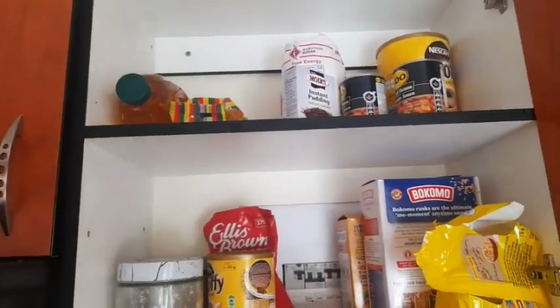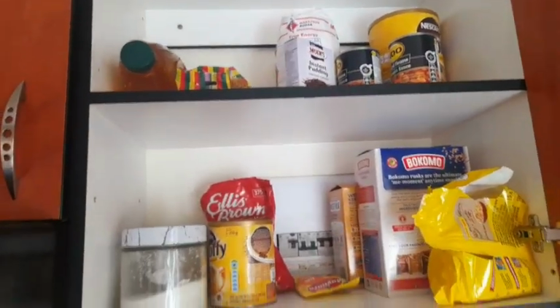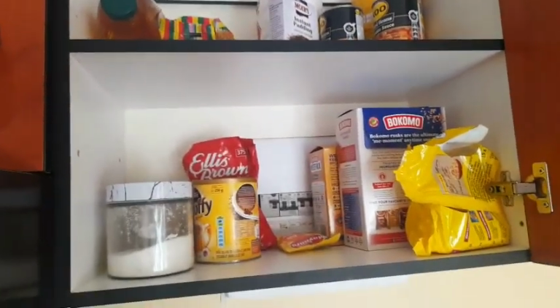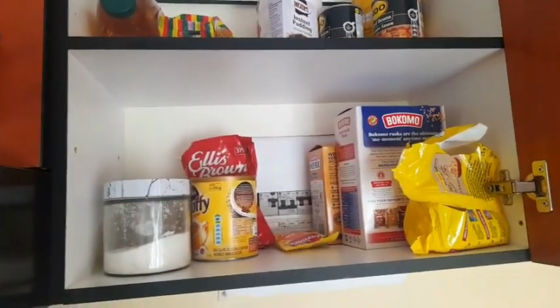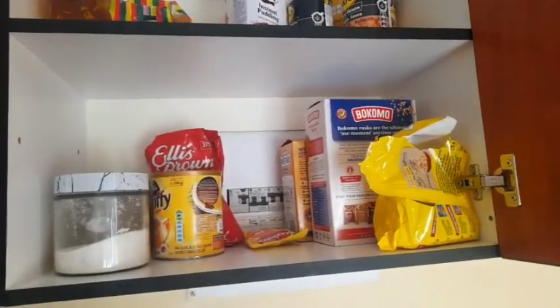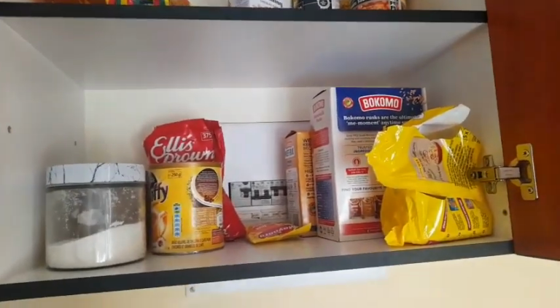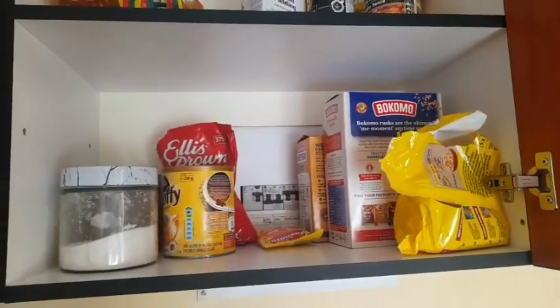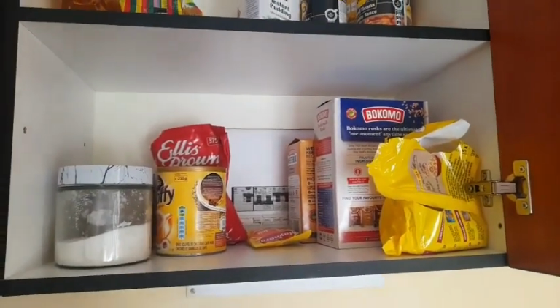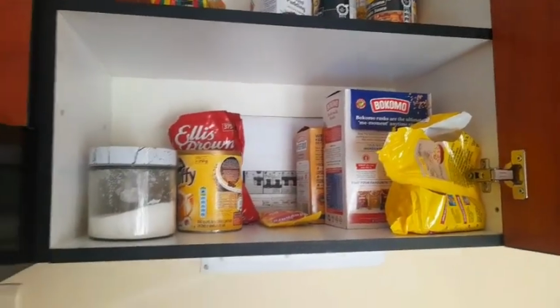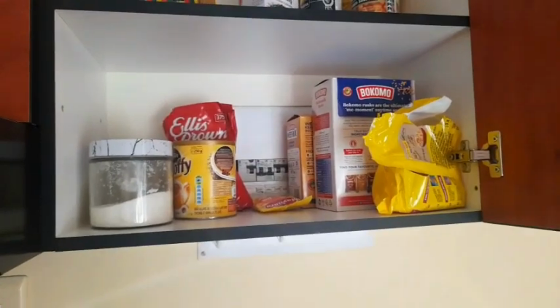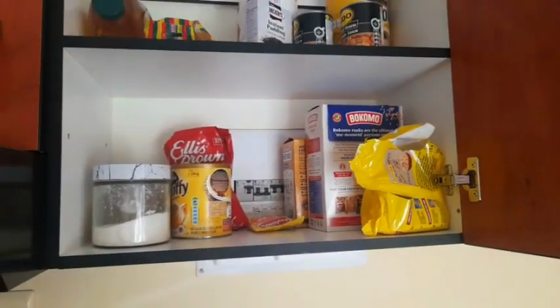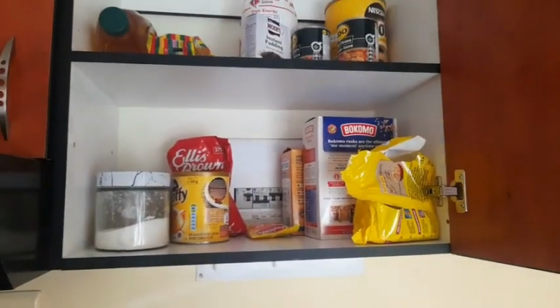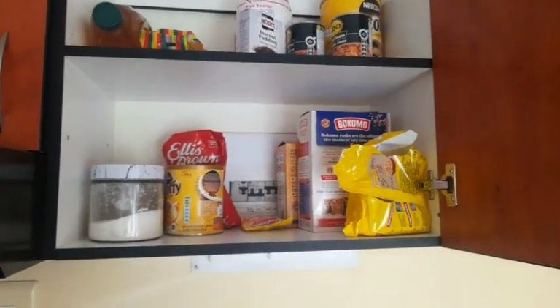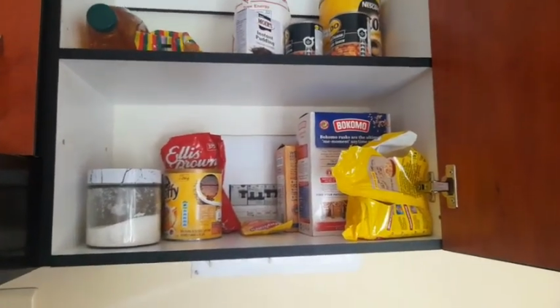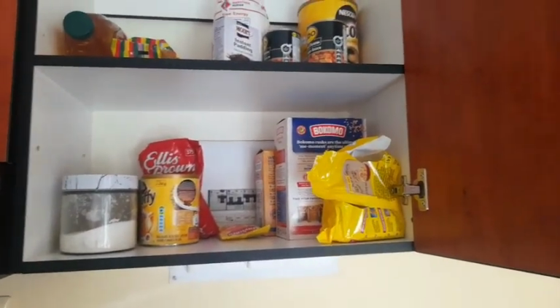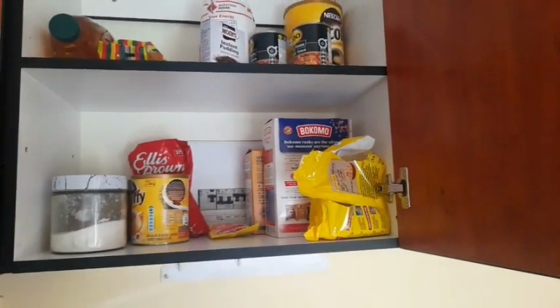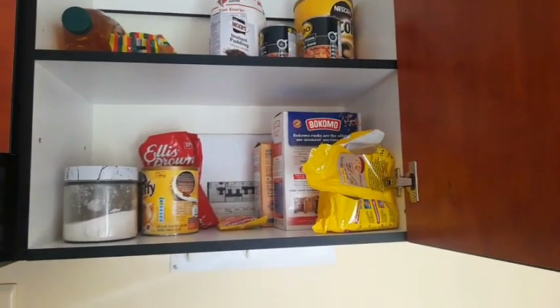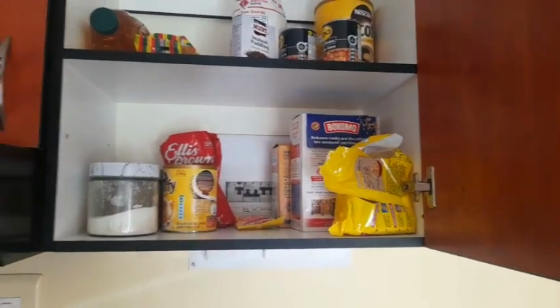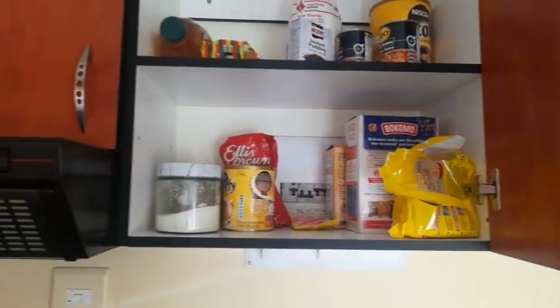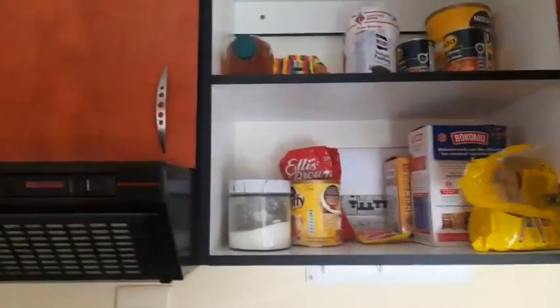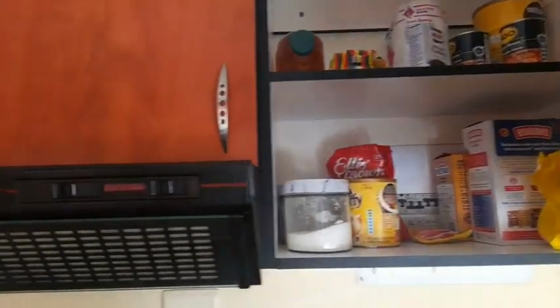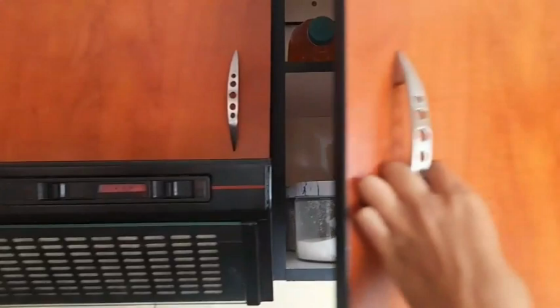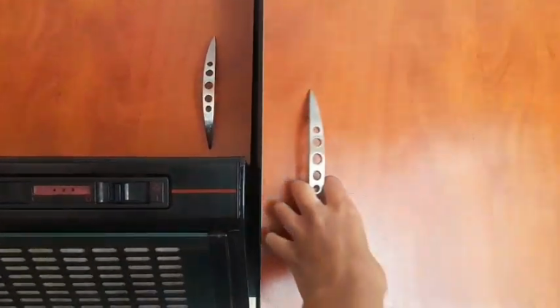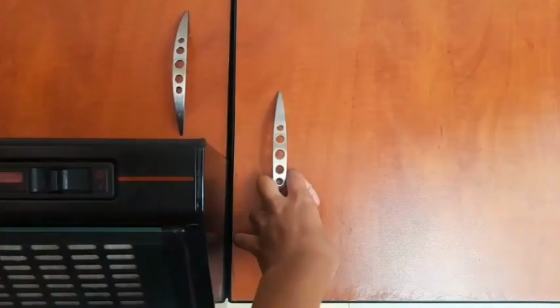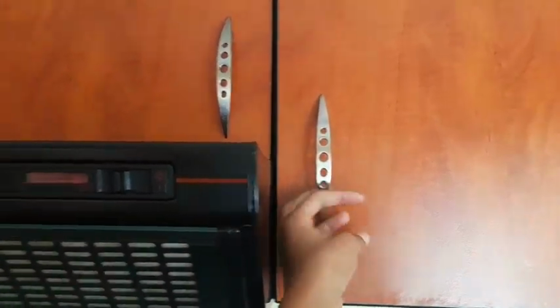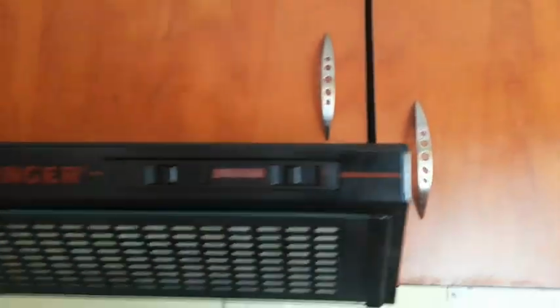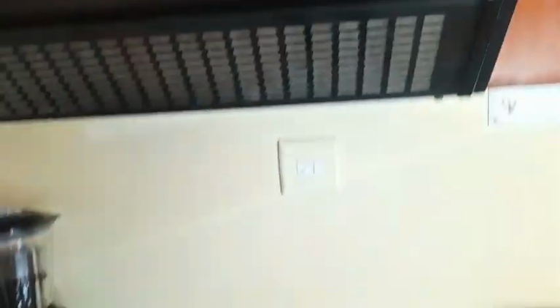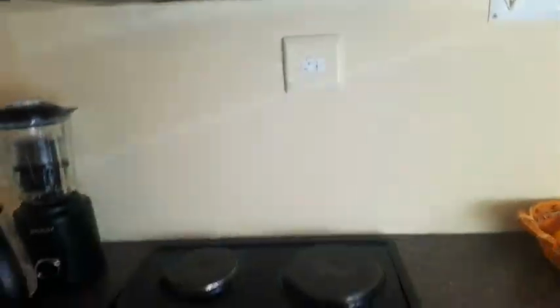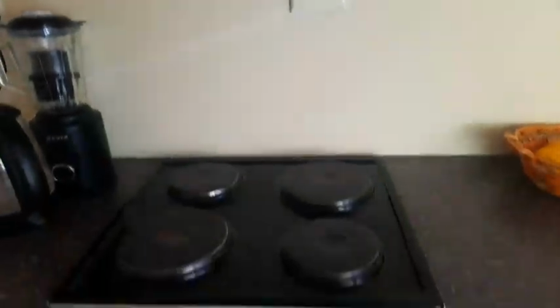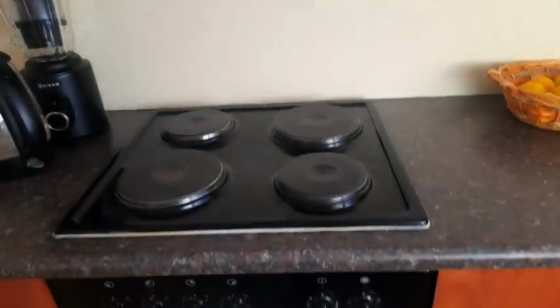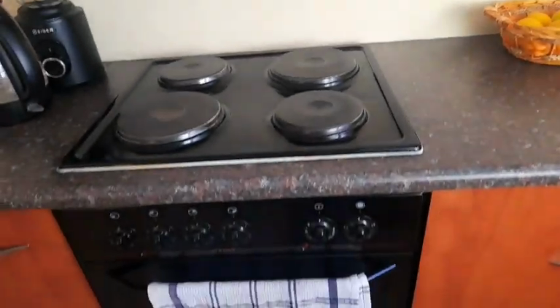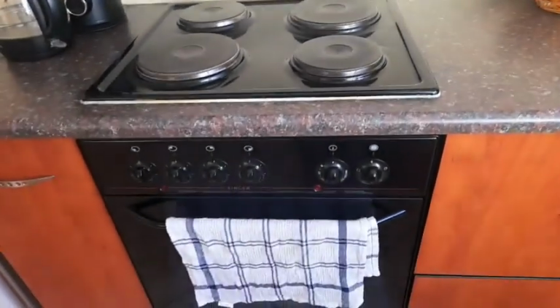At this point you can clearly see I need to stock up on noodles because I'm basically left with only one packet. And then of course my beautiful beautiful stove.